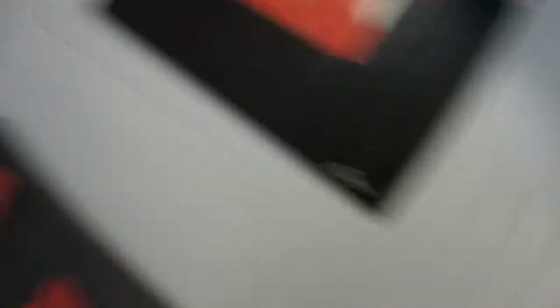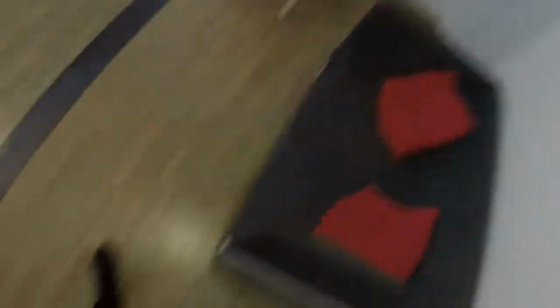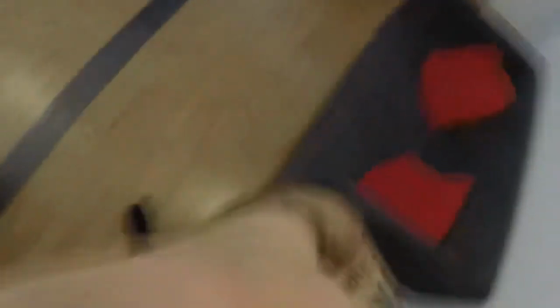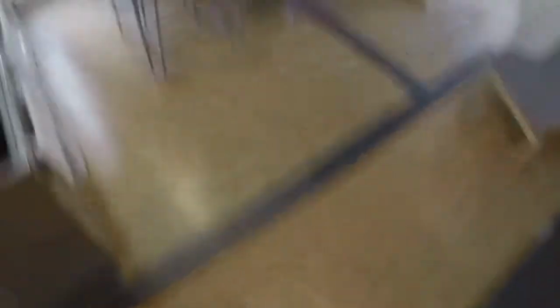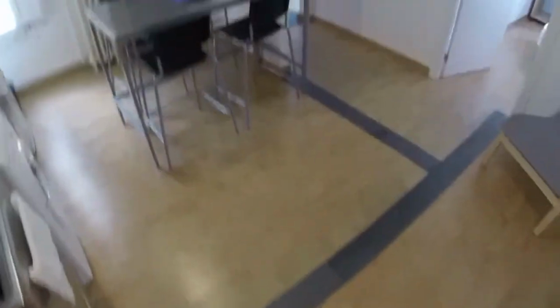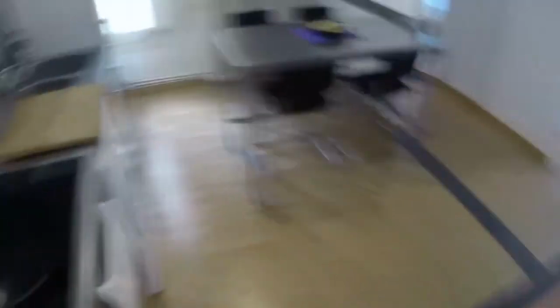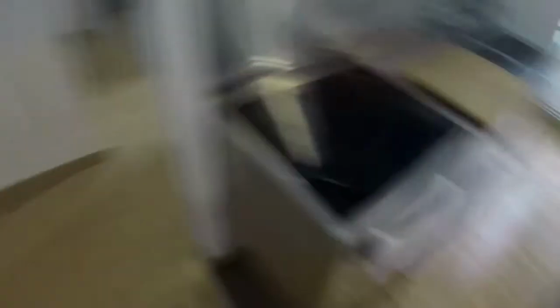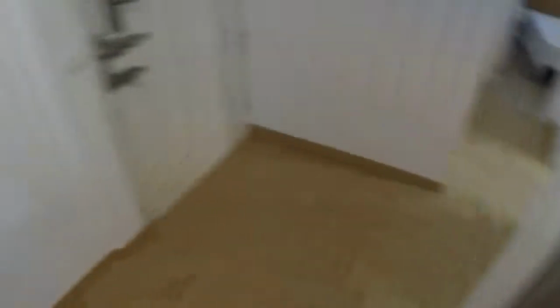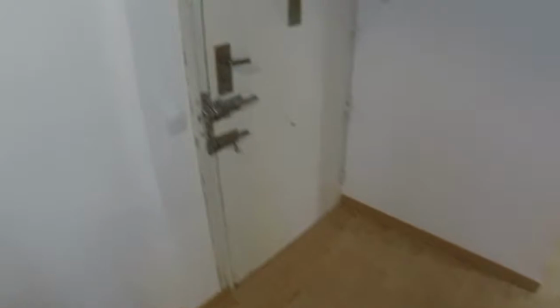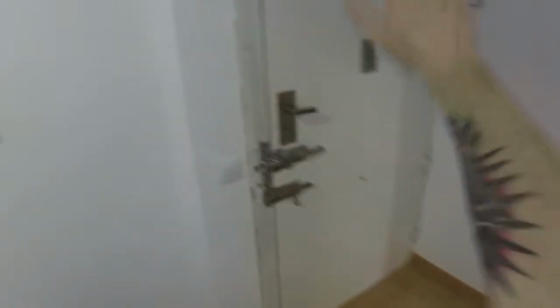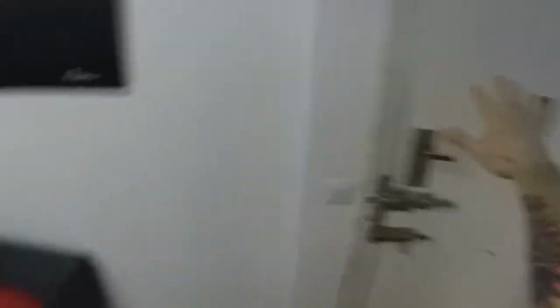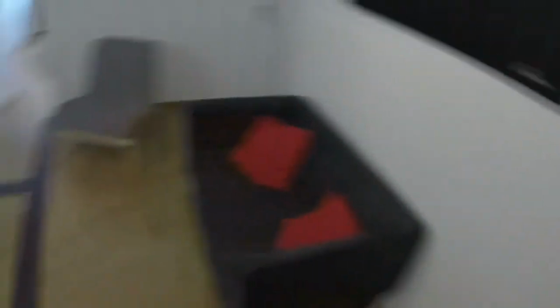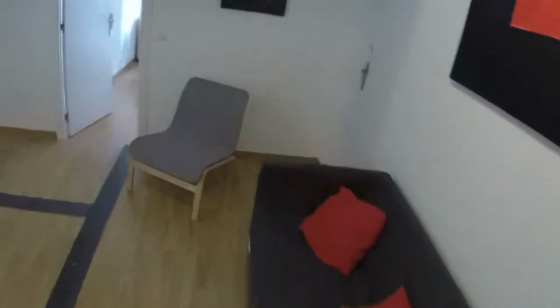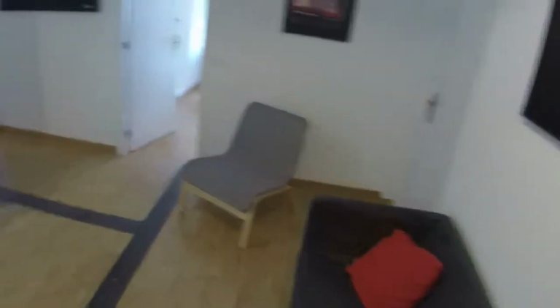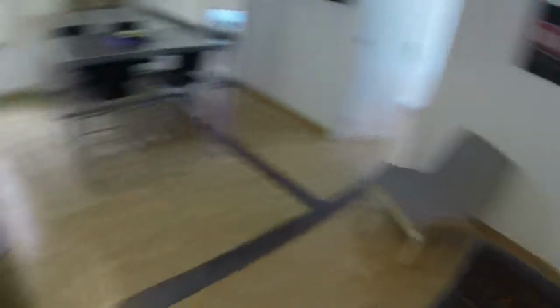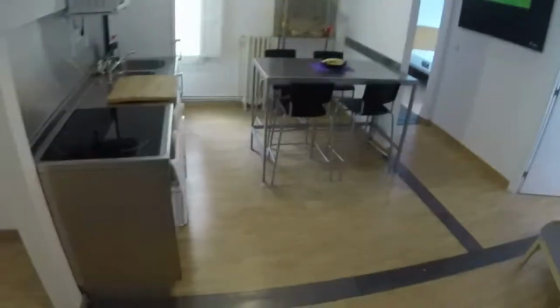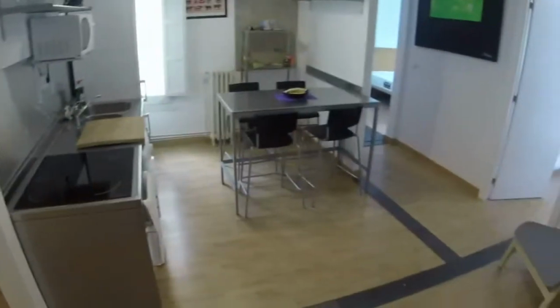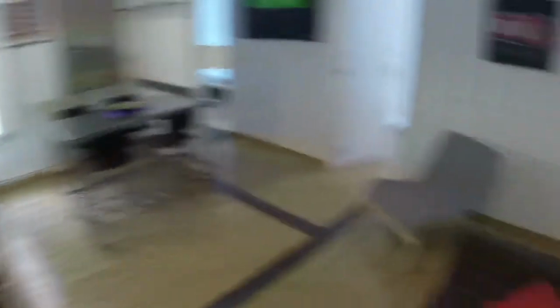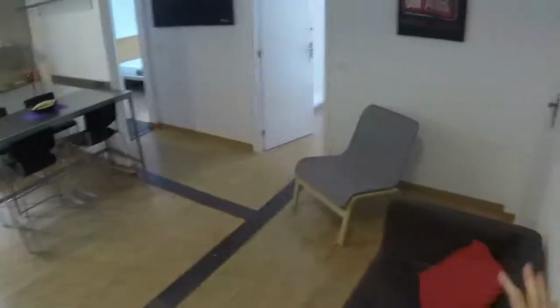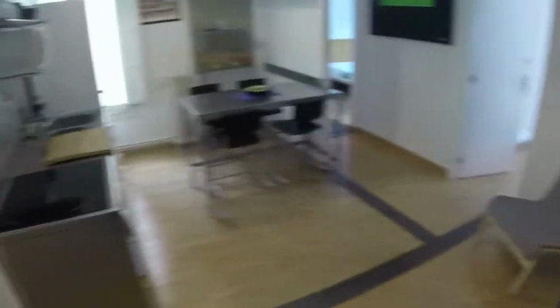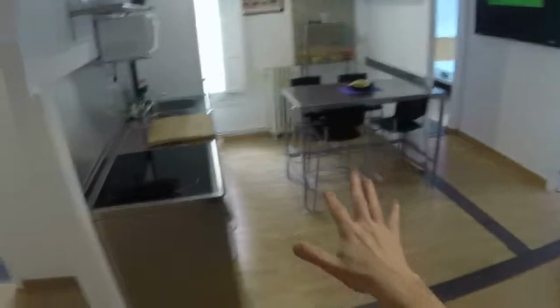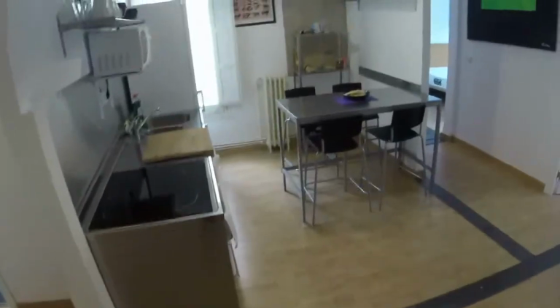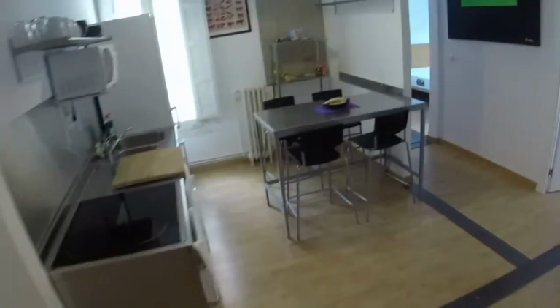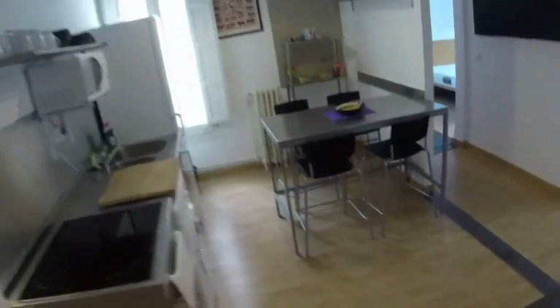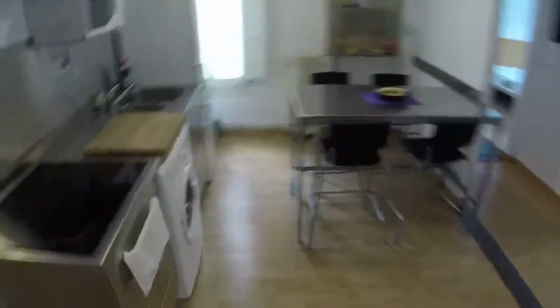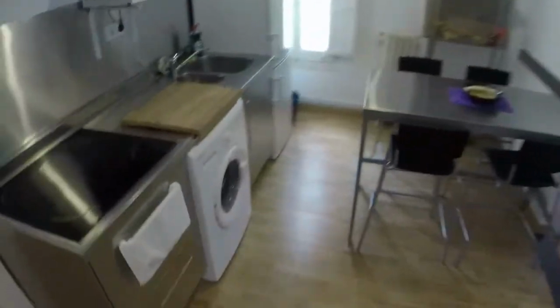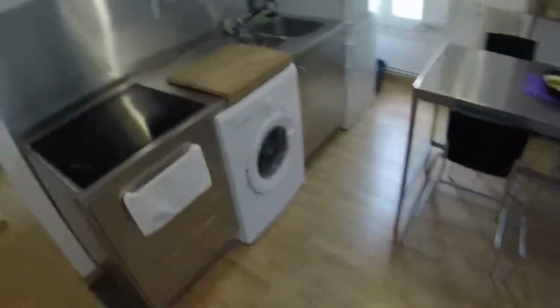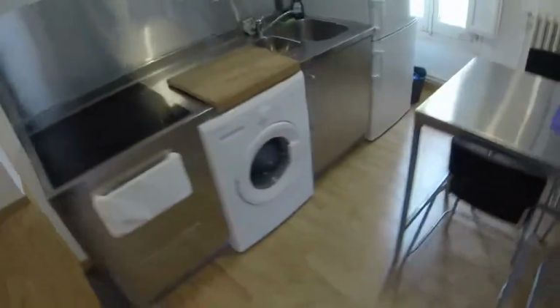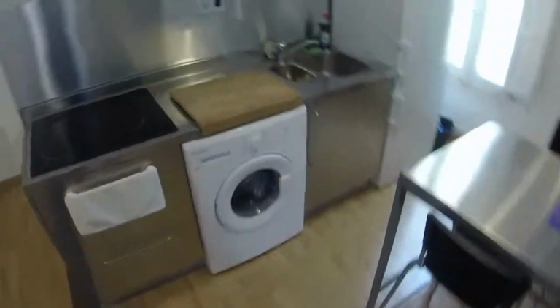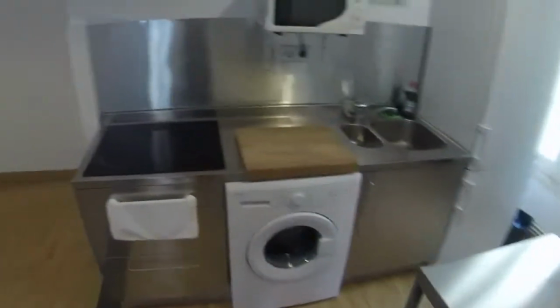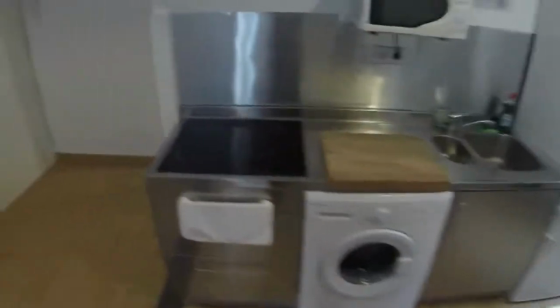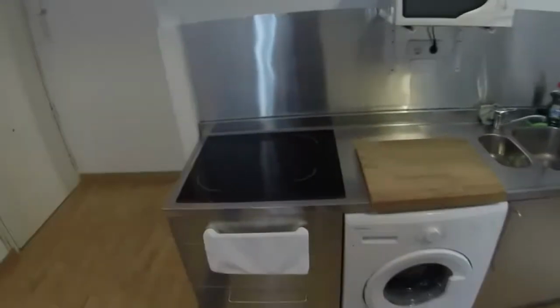We are going to start with this scene now. We are inside the property. This is the main door. As we enter the house, we'll find the living room and the kitchen. We are going to start having a look at the kitchen.